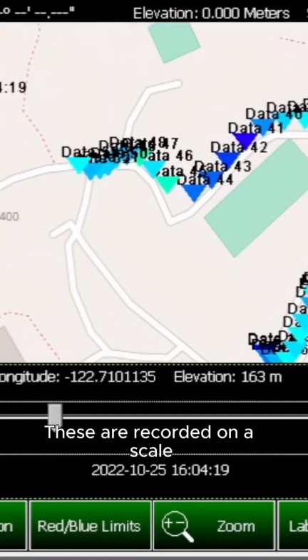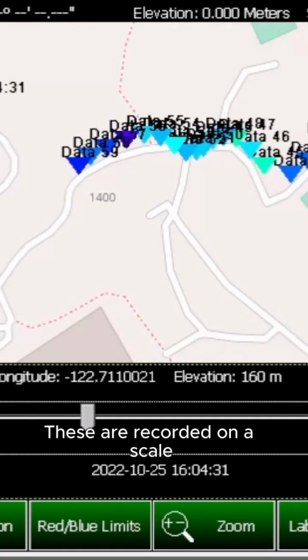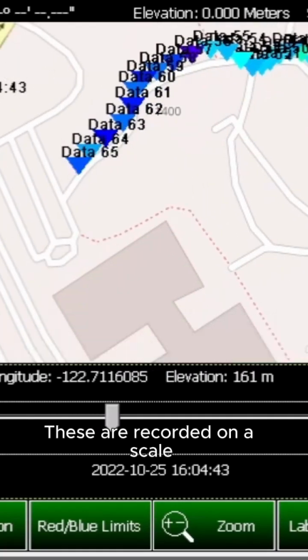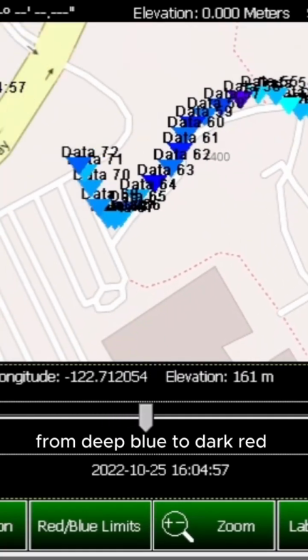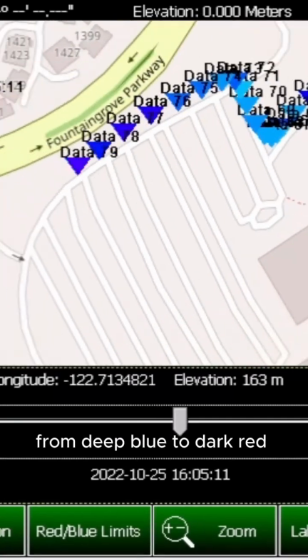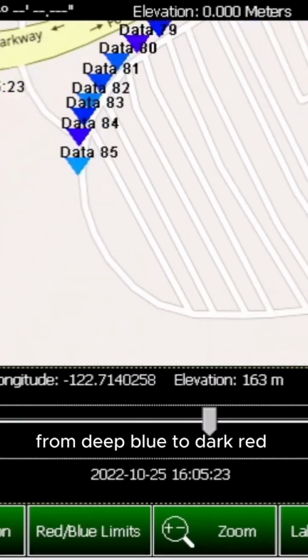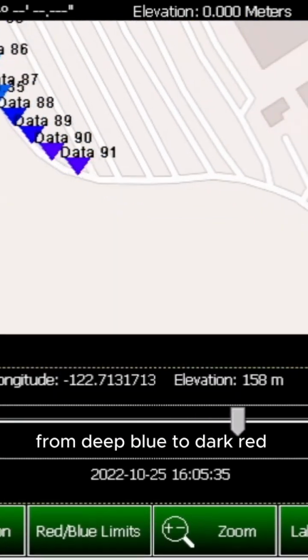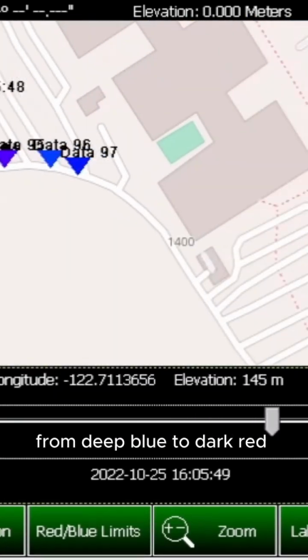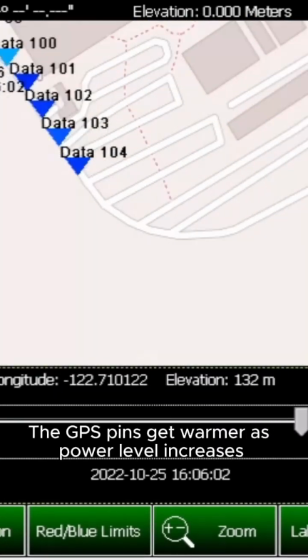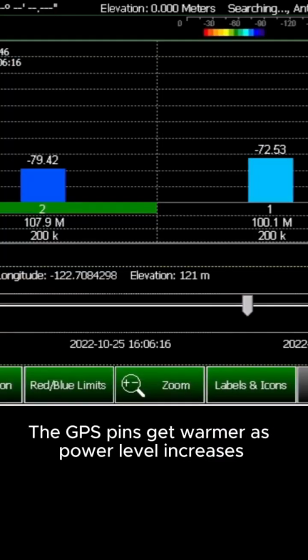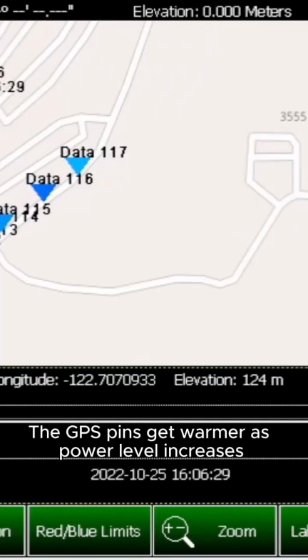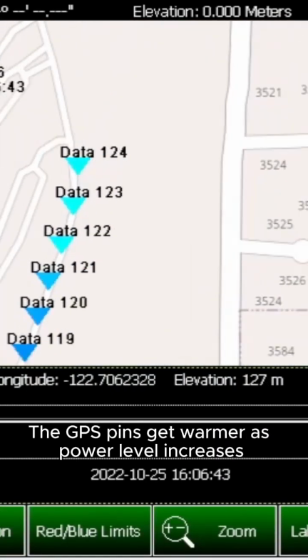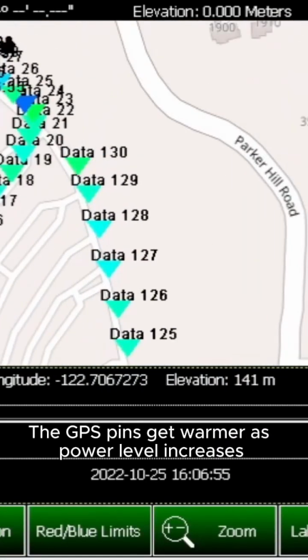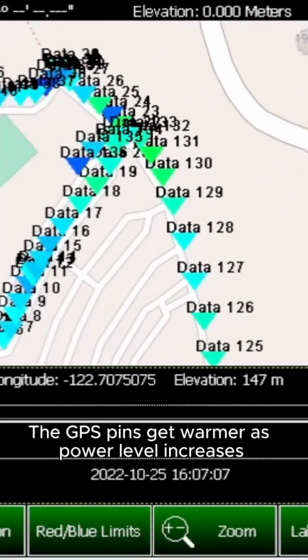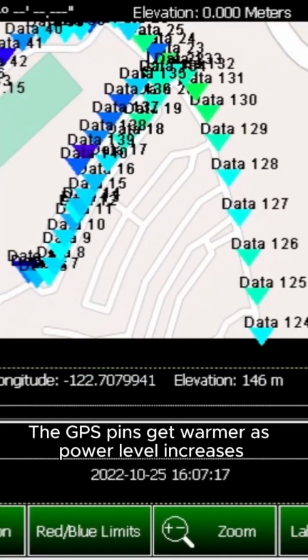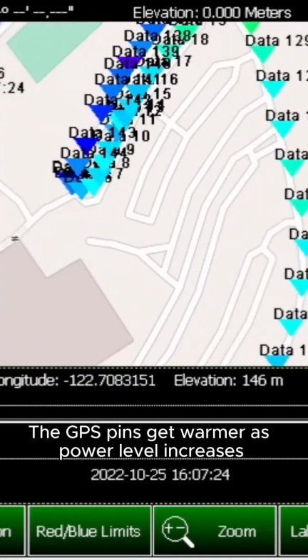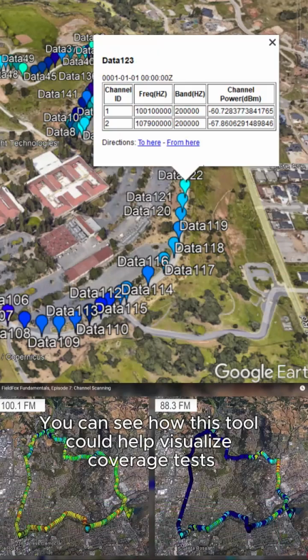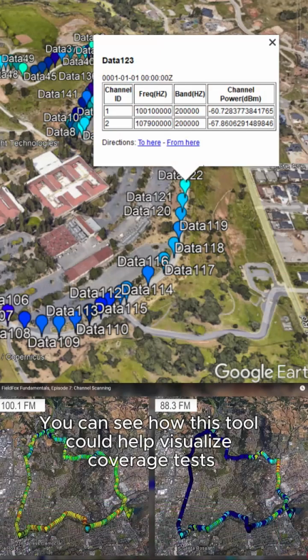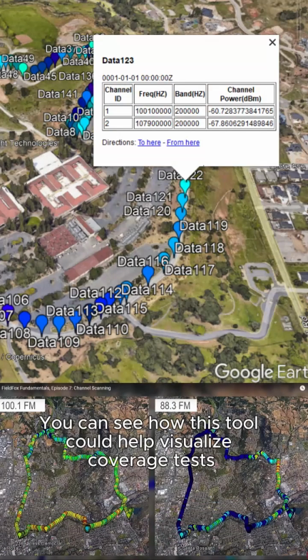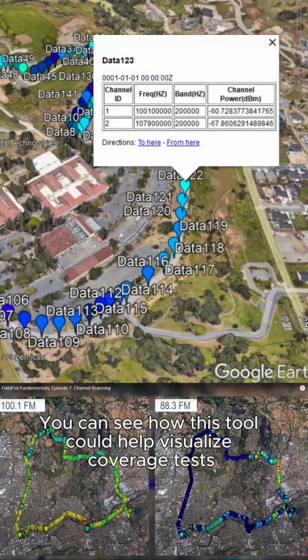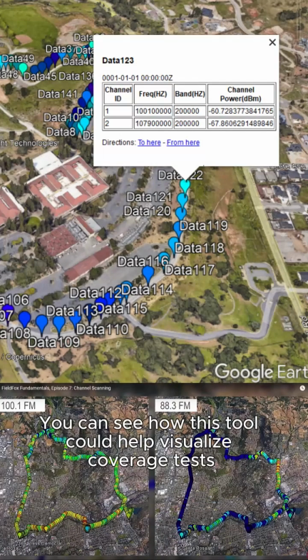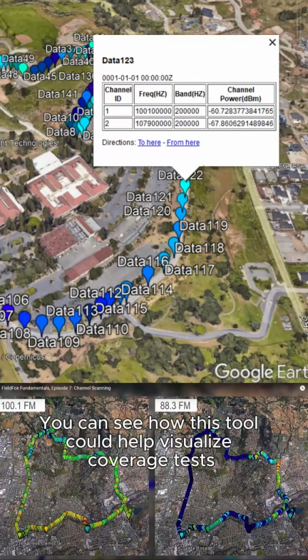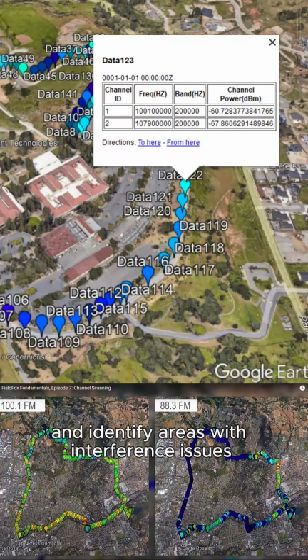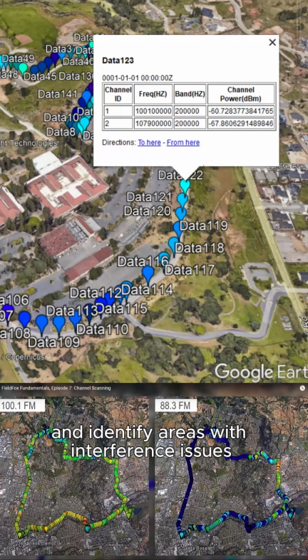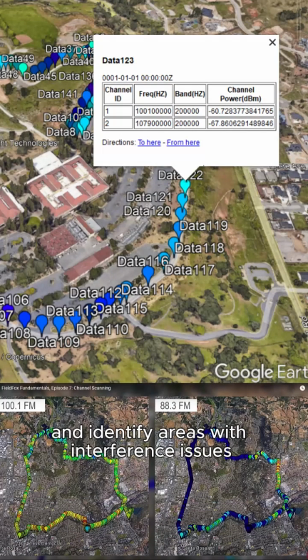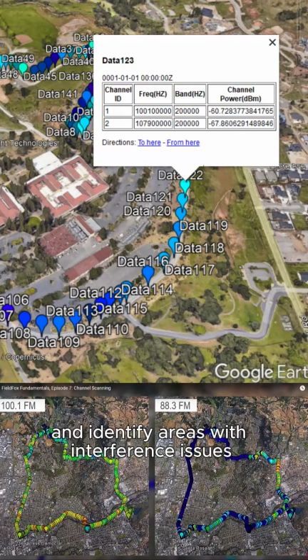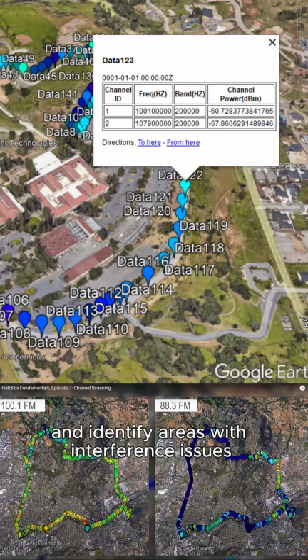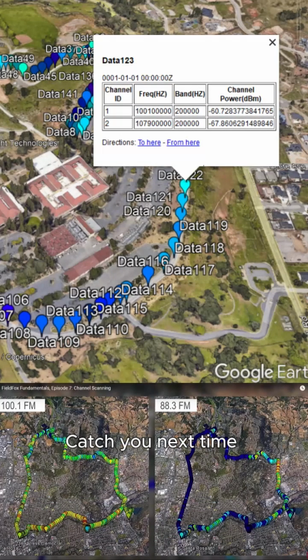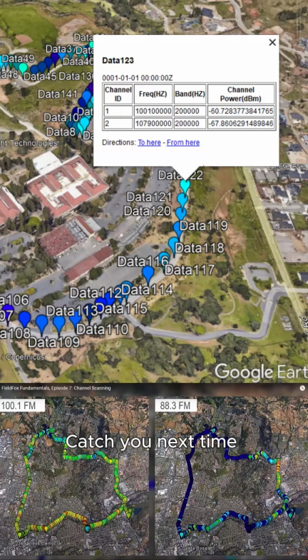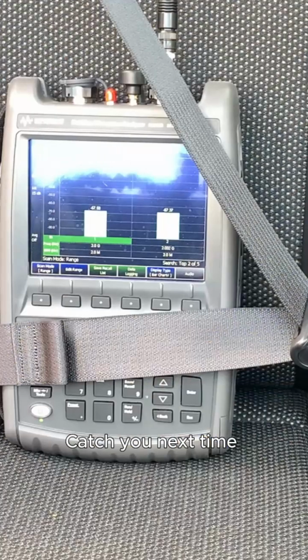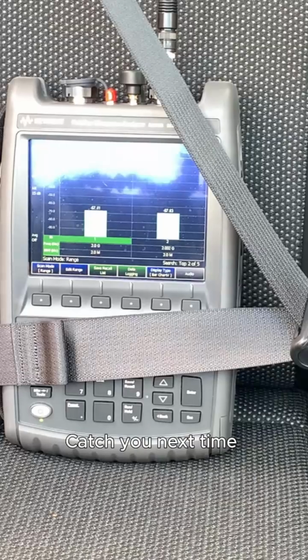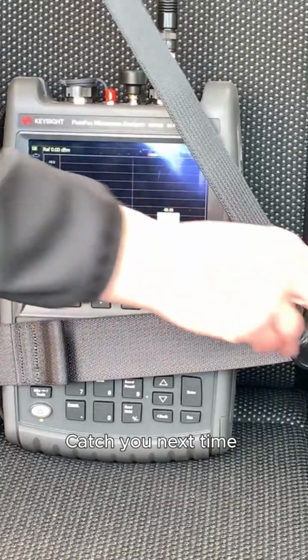These are recorded on a scale from deep blue to dark red. The GPS pins get warmer as power level increases. You can see how this tool could help visualize coverage tests and identify areas with interference issues. Catch you next time.